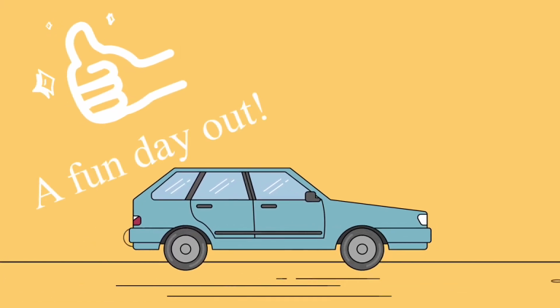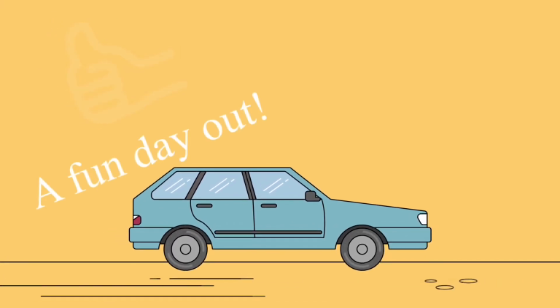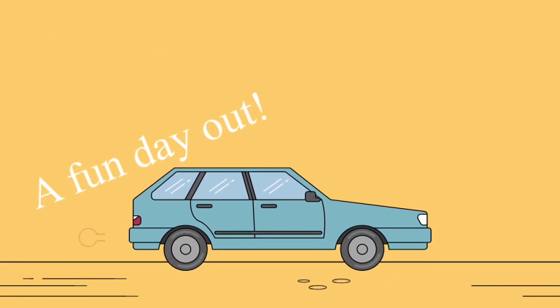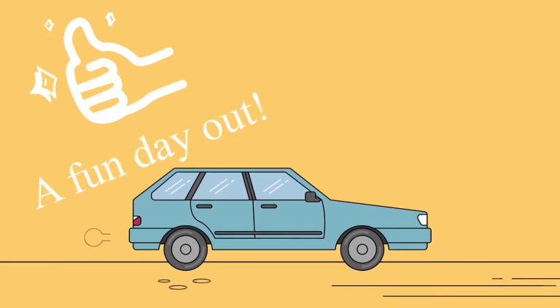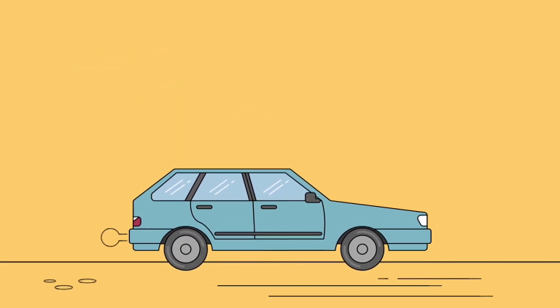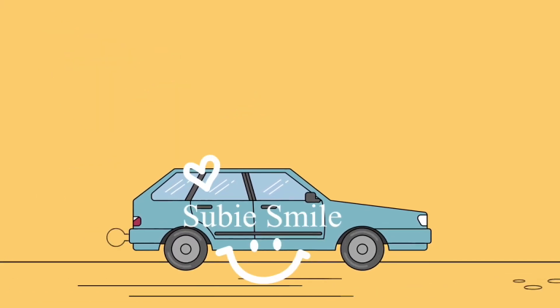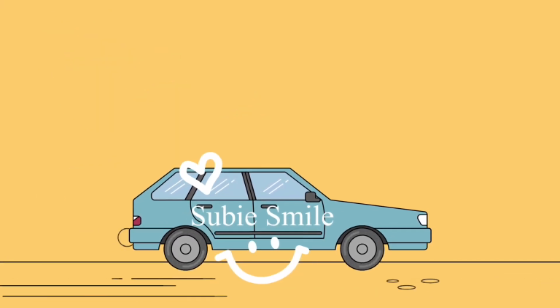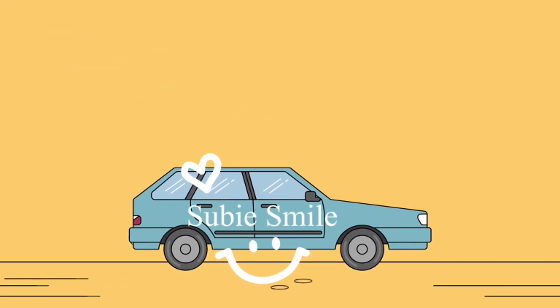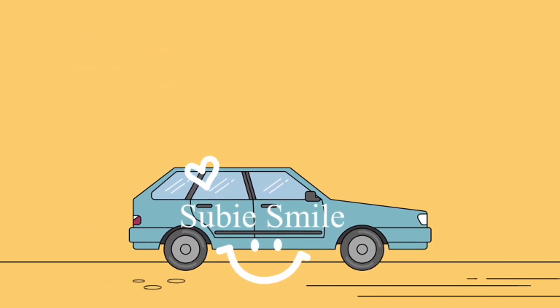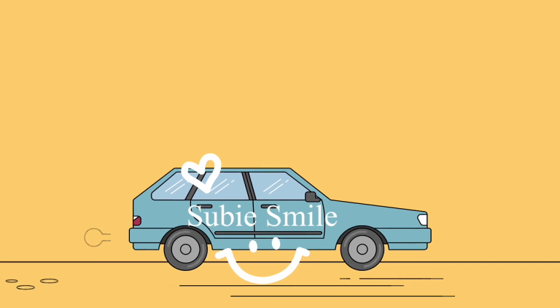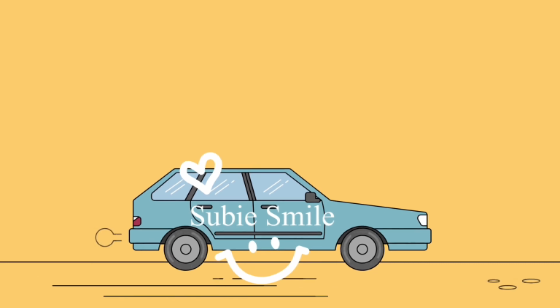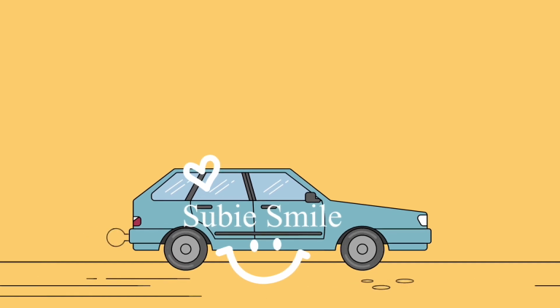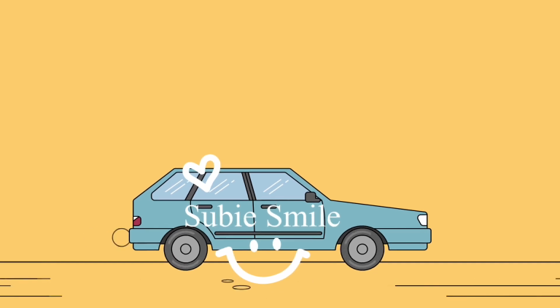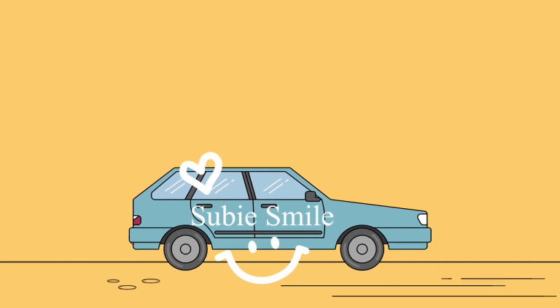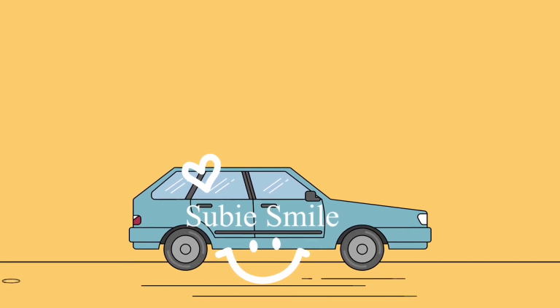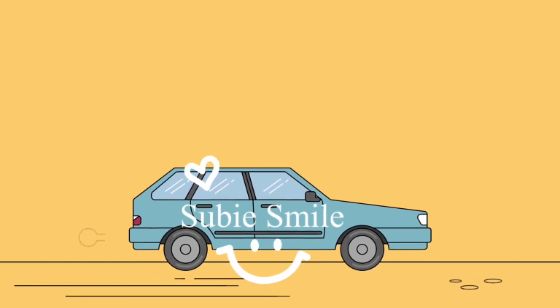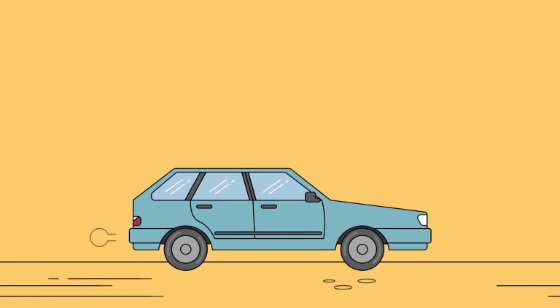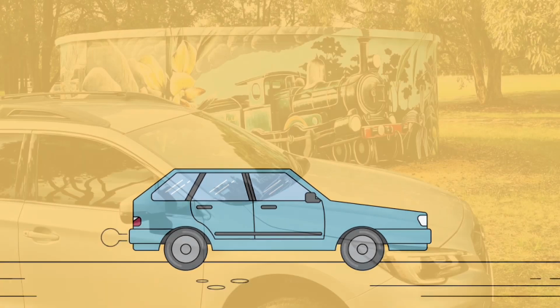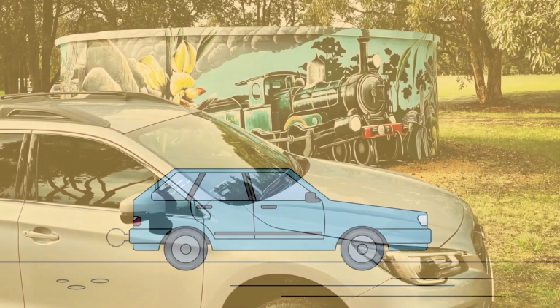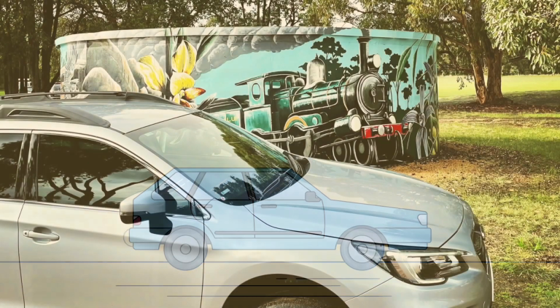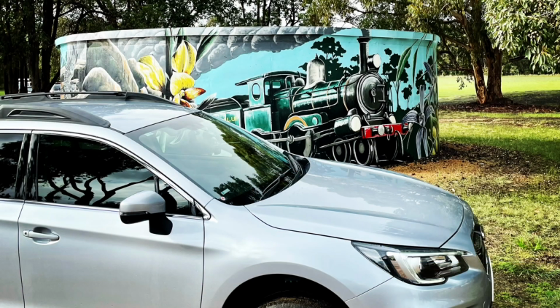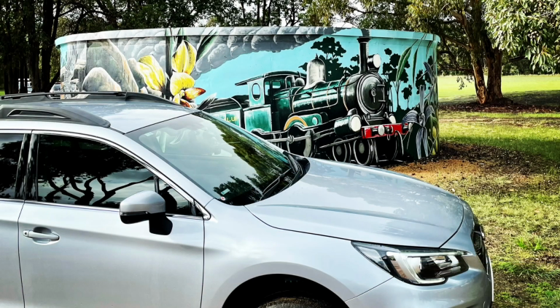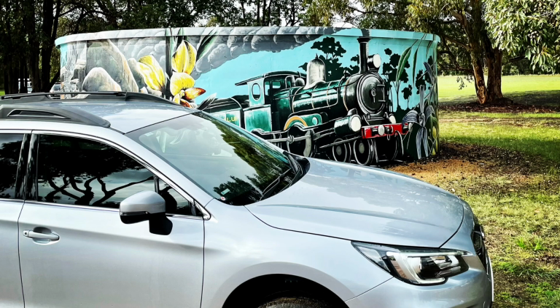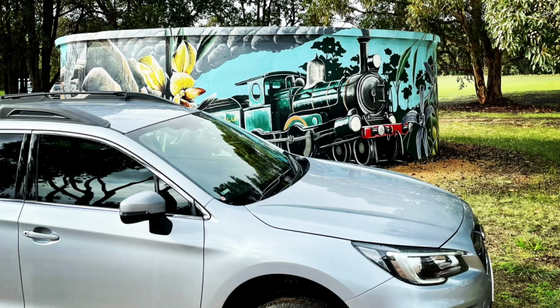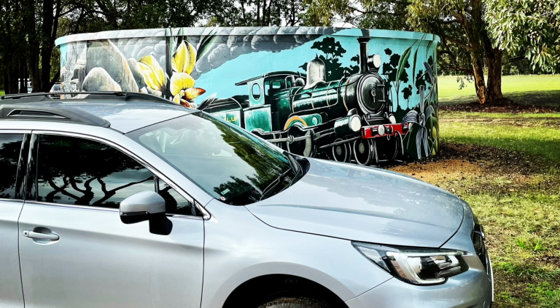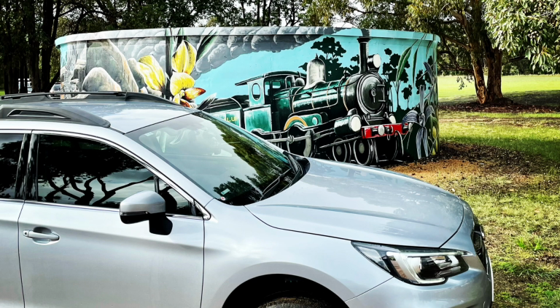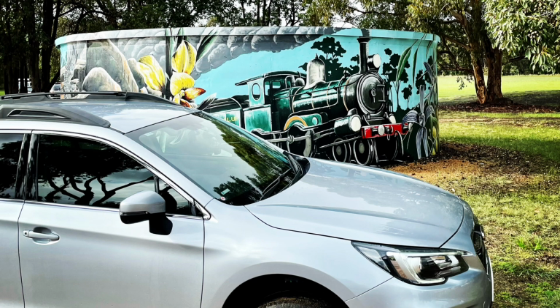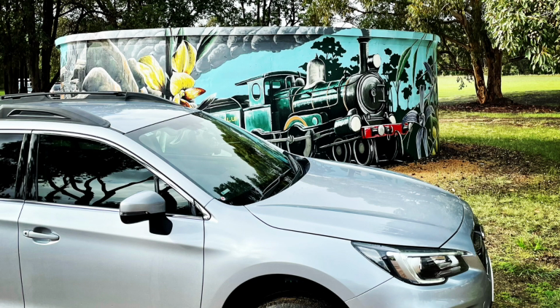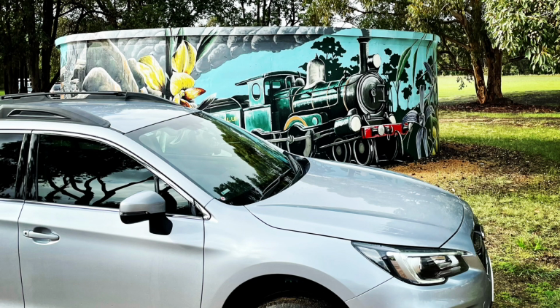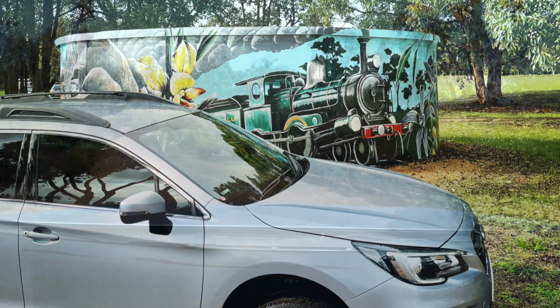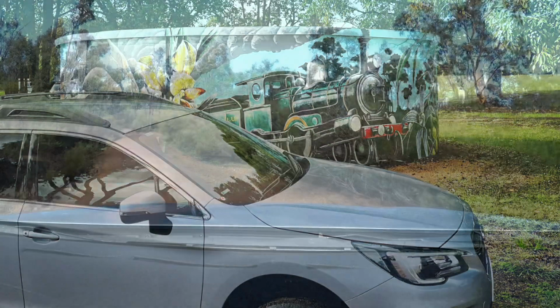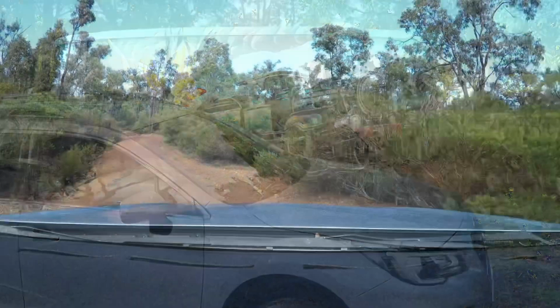A fun day out getting used to my car and the new Ironman lift kit. It was a fun day. The tracks were easy to sort of the start of moderate, not really hard at all, but very enjoyable.